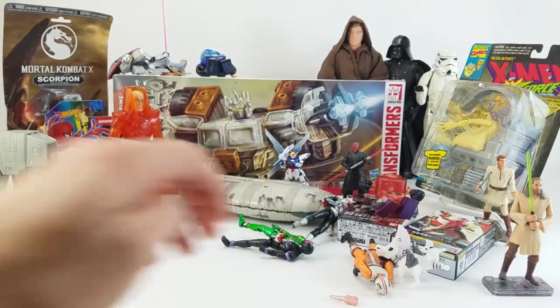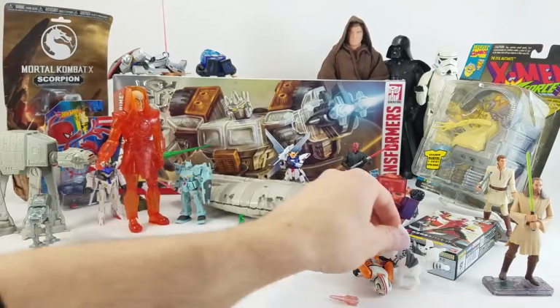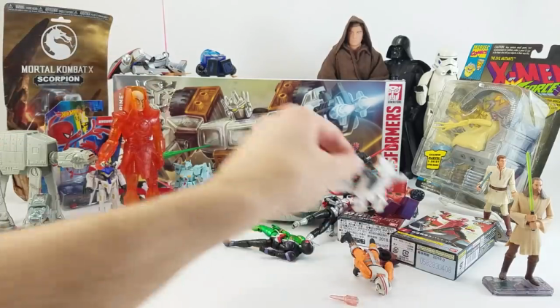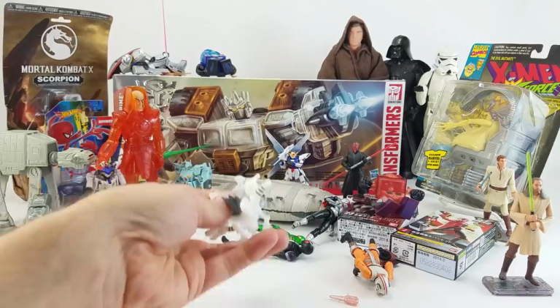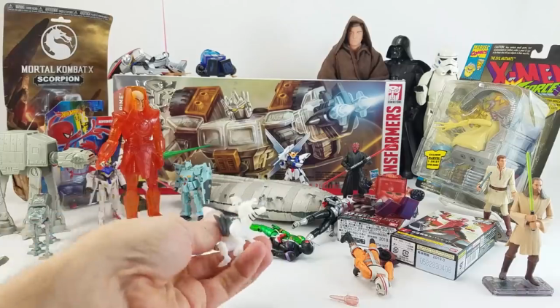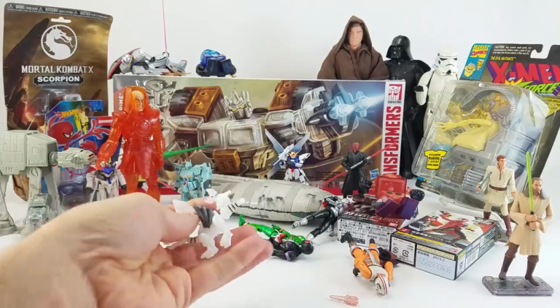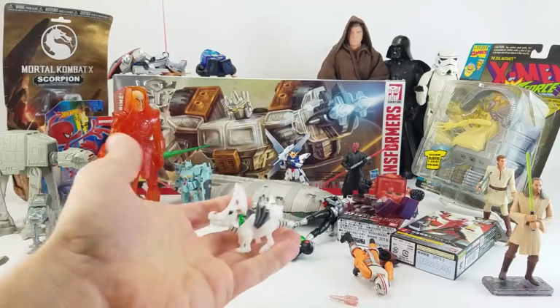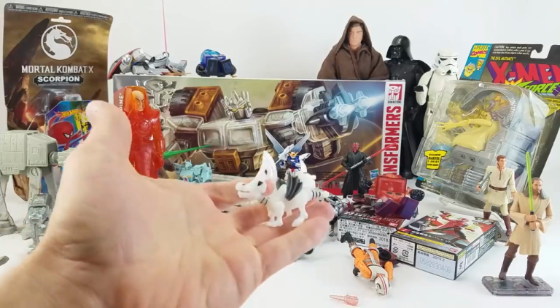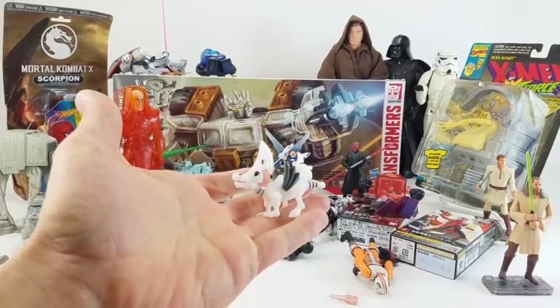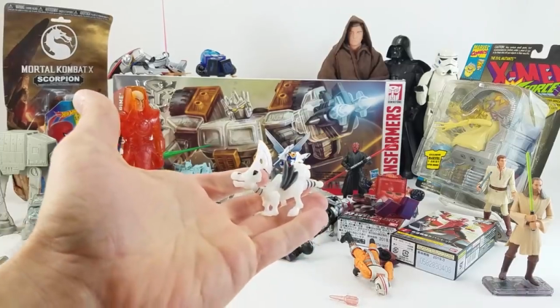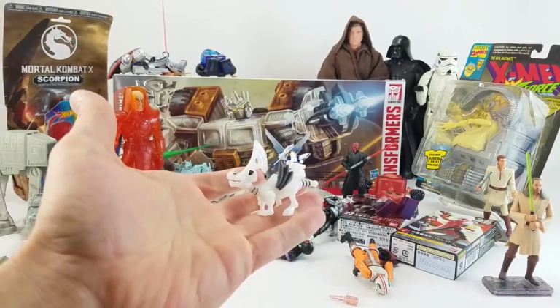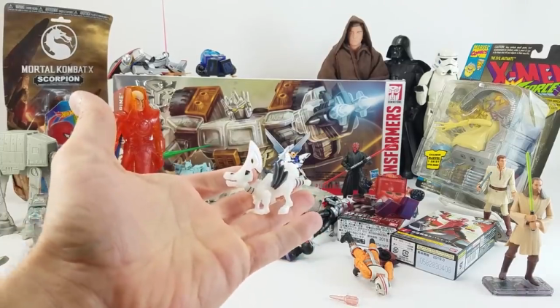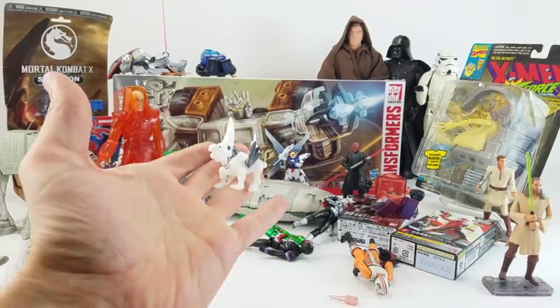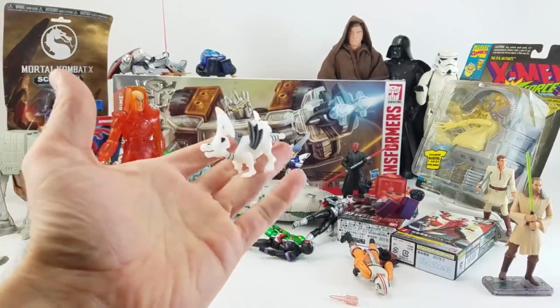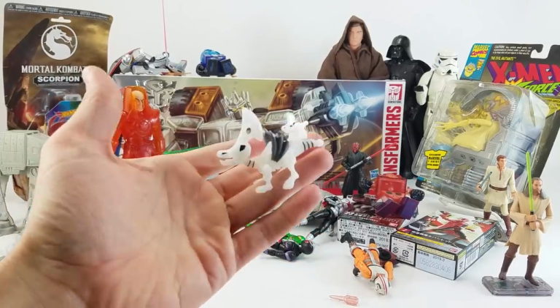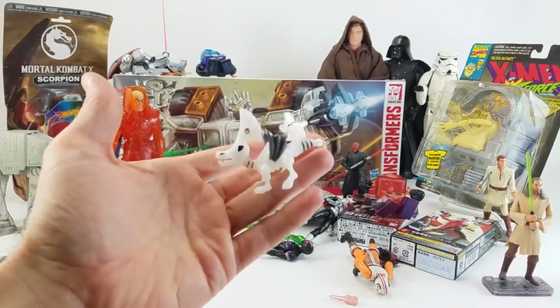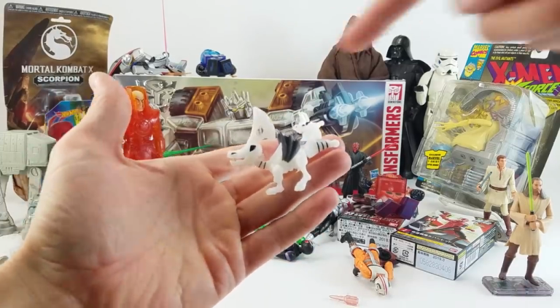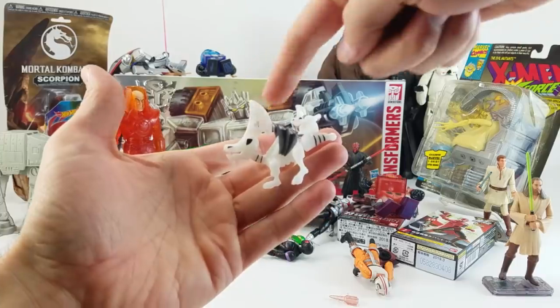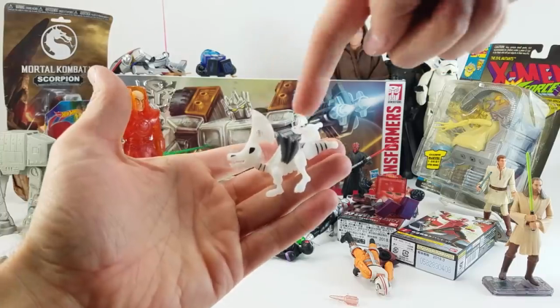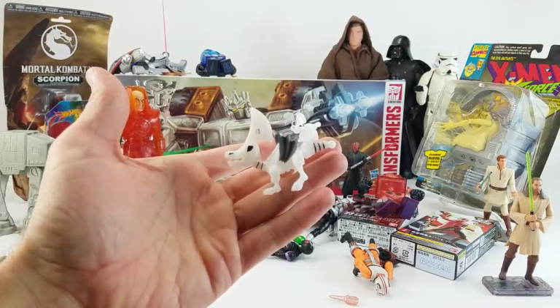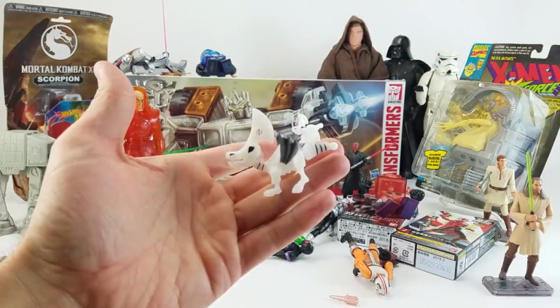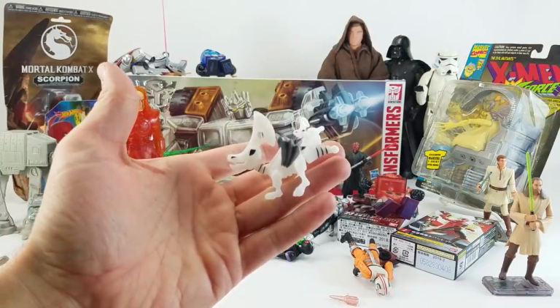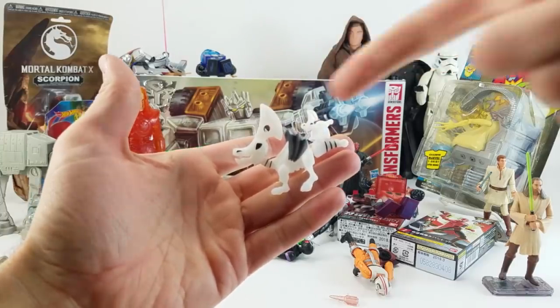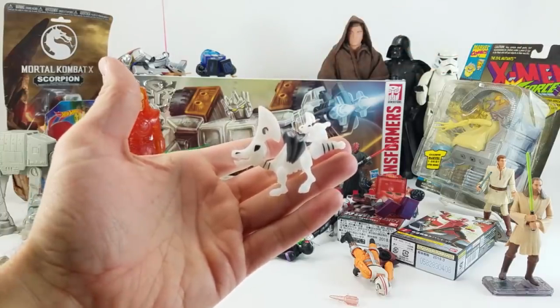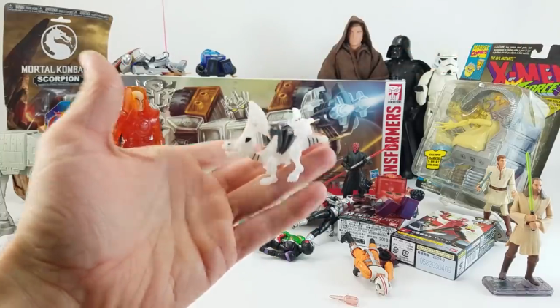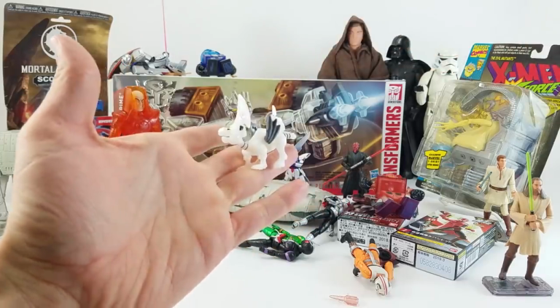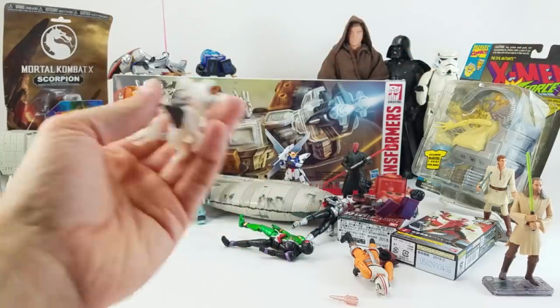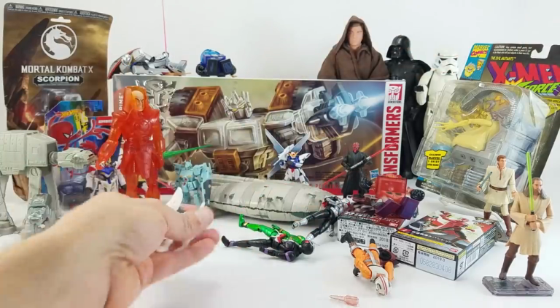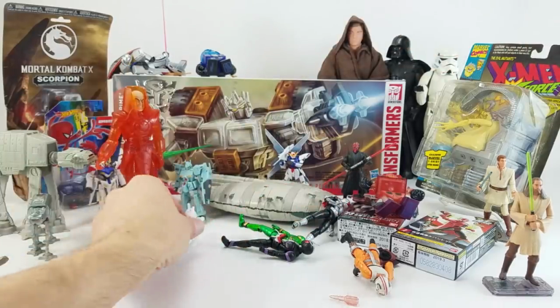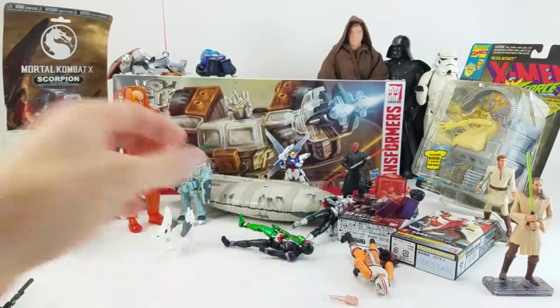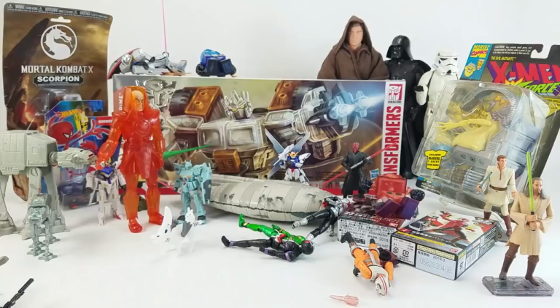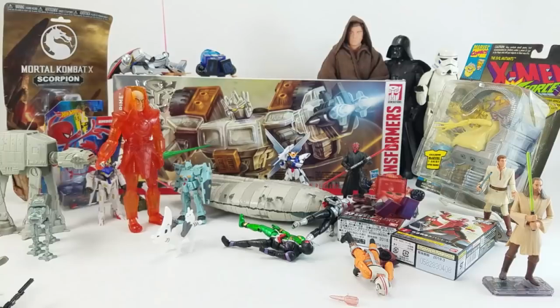Seth also sent in this guy — I have no idea what it is or what it's from. If you know, tell me in the comments. I think he glows in the dark — just a little dragon guy with a blade on his head, and a little baby blade-headed dragon thing on his tail. It's cute. Thanks, Seth, for sending all that stuff in.